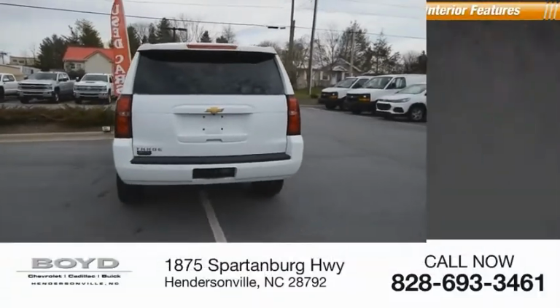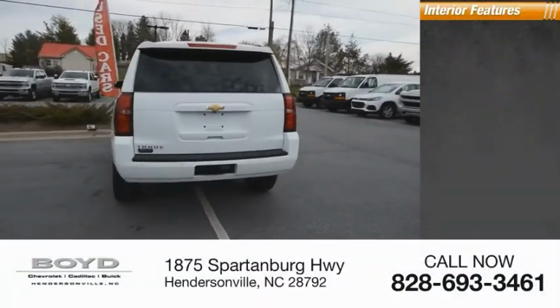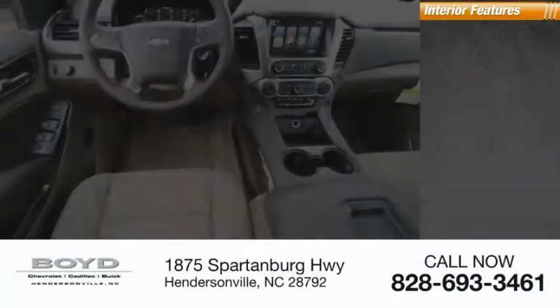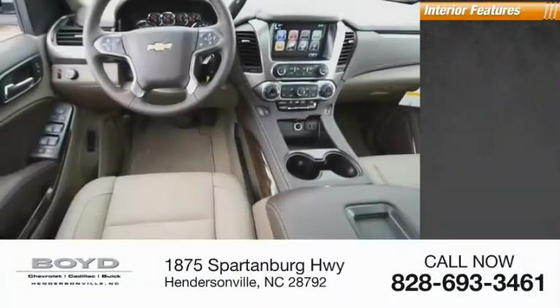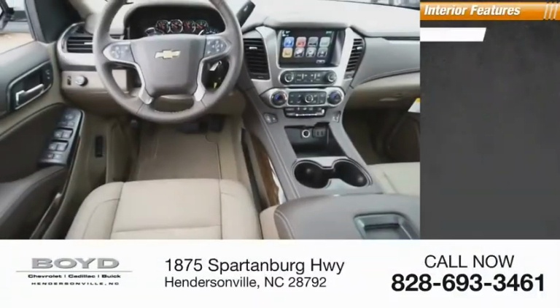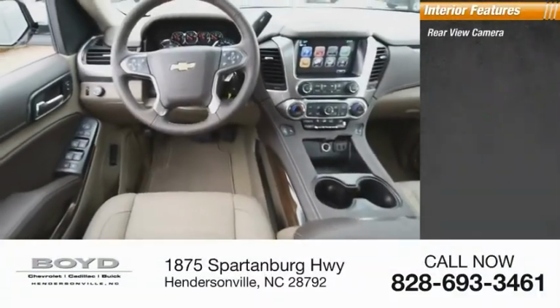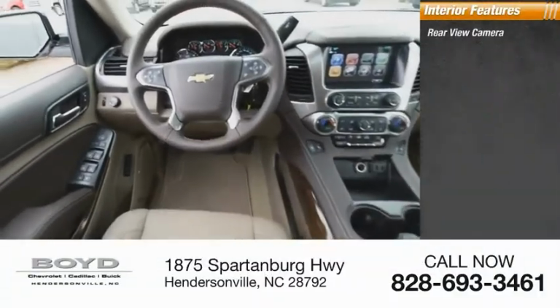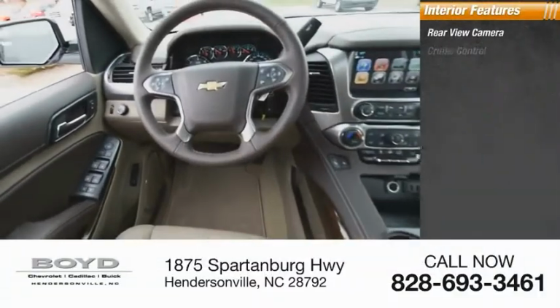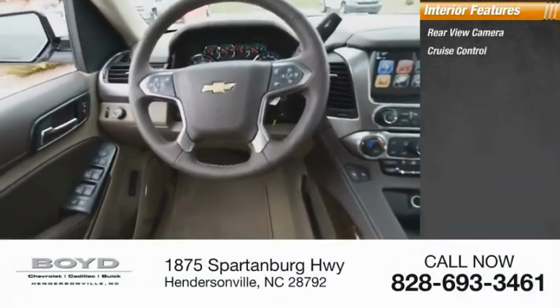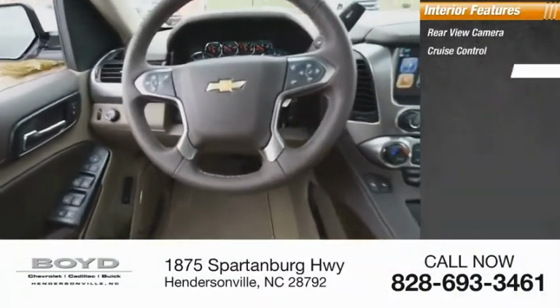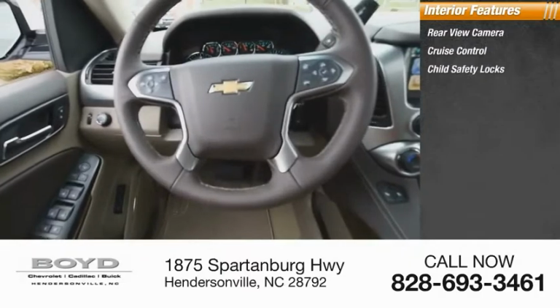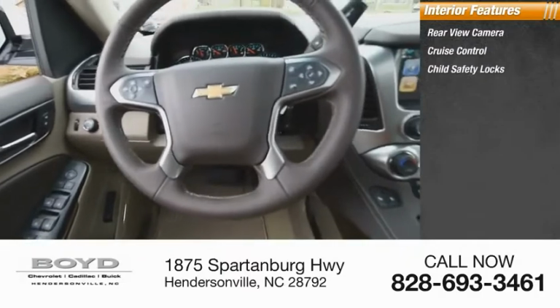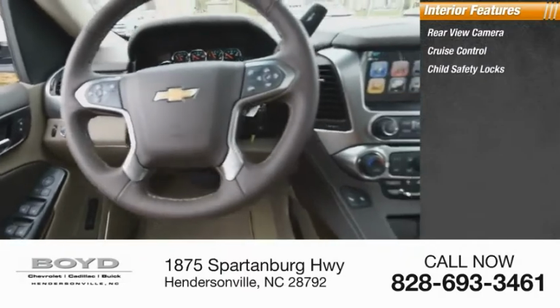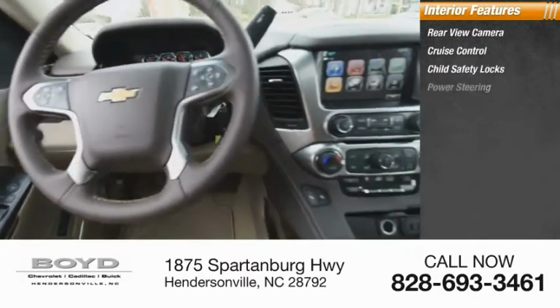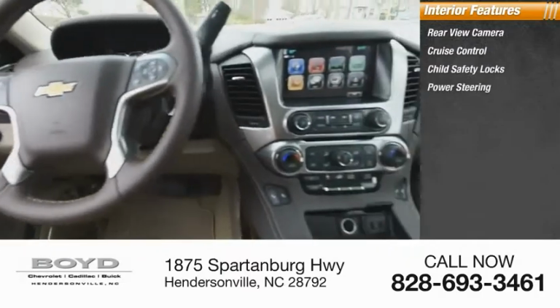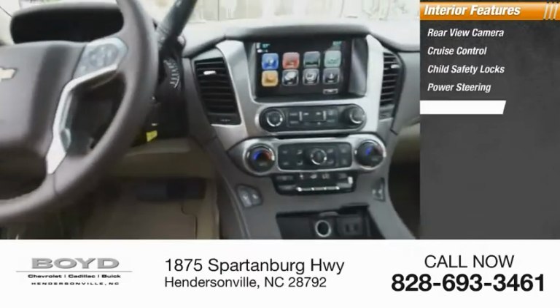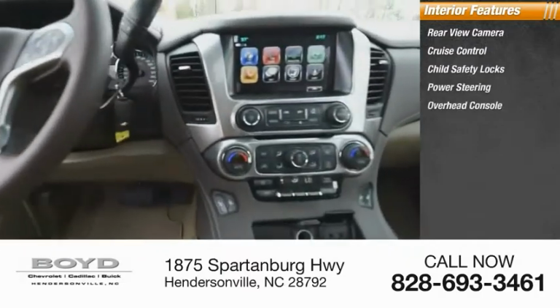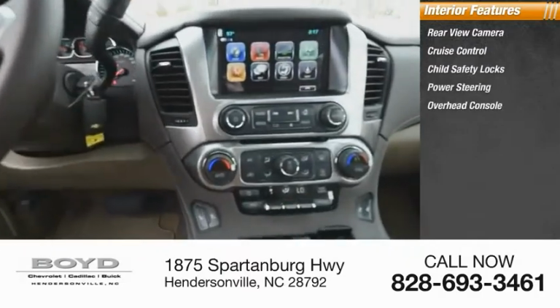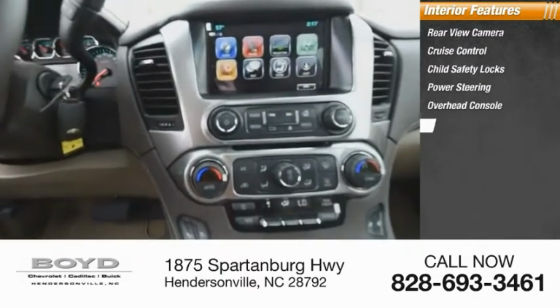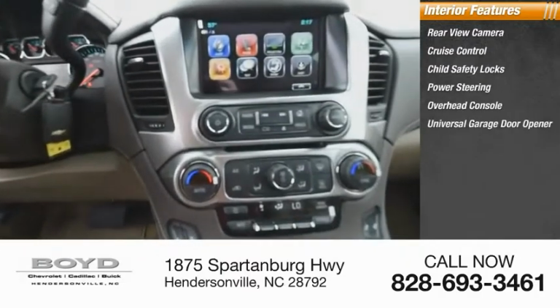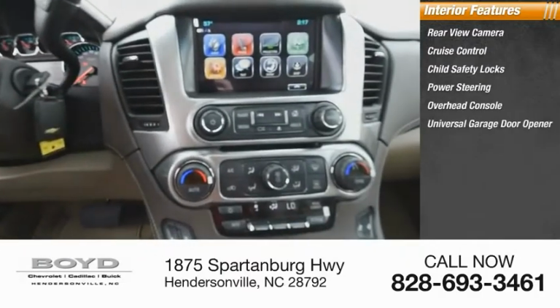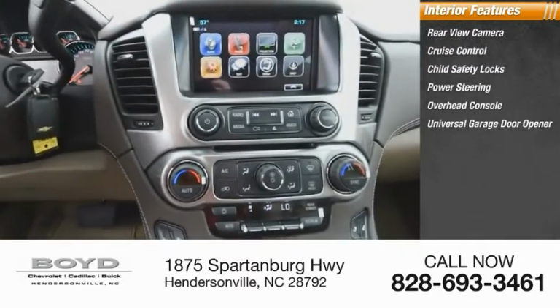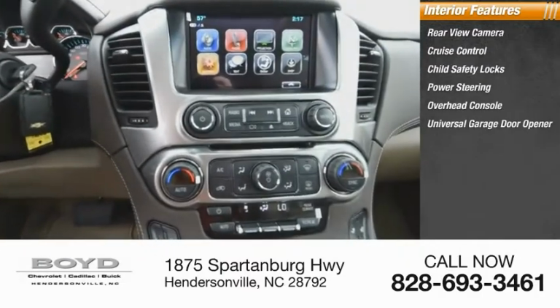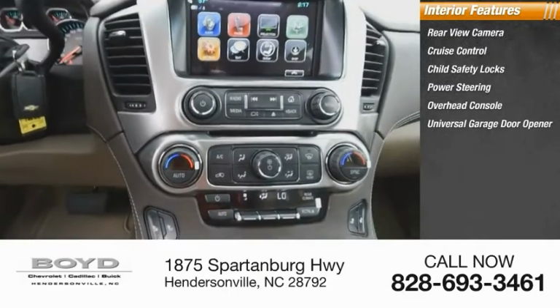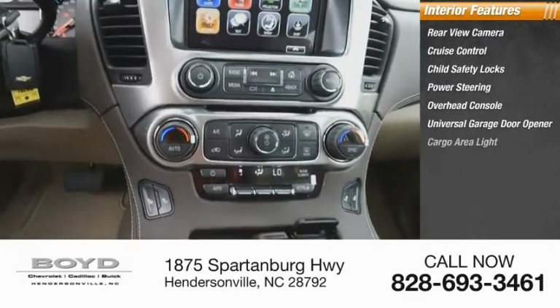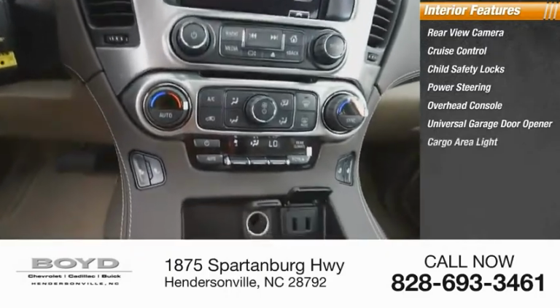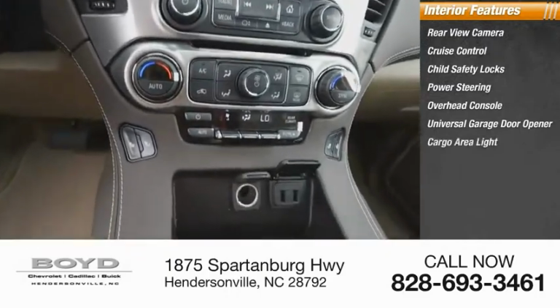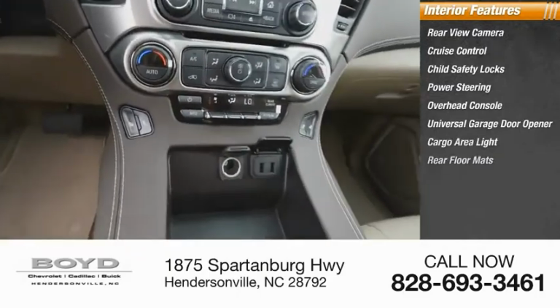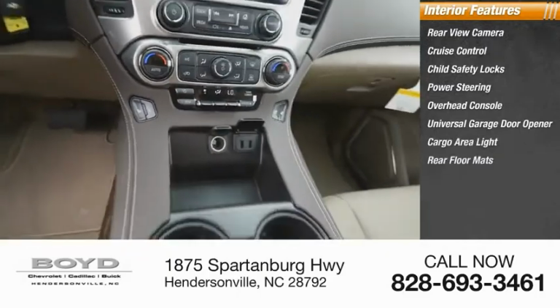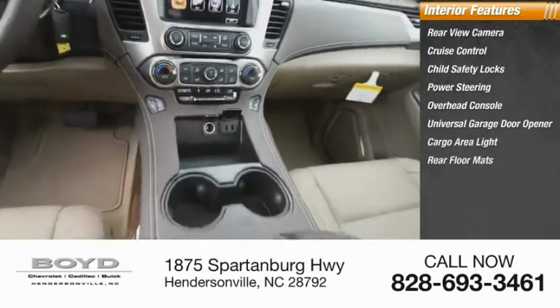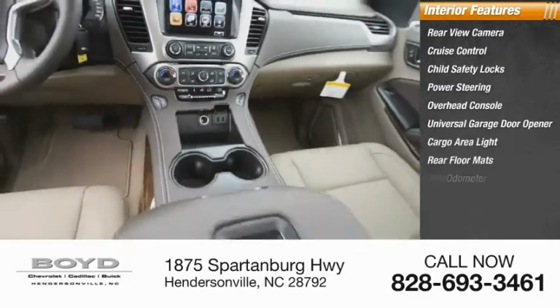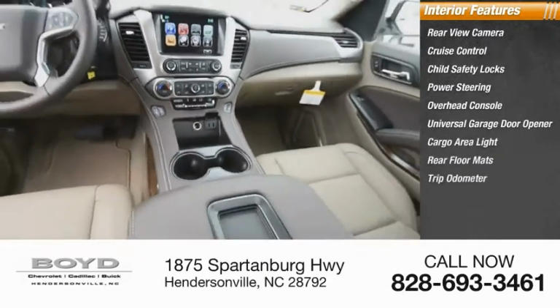Inside you'll find rear view camera, cruise control, child safety locks, power steering, overhead console, universal garage door opener, cargo area light, rear floor mats, and trip odometer.